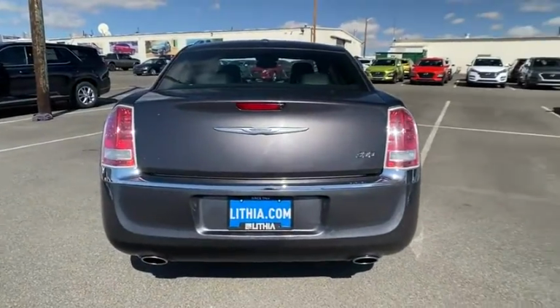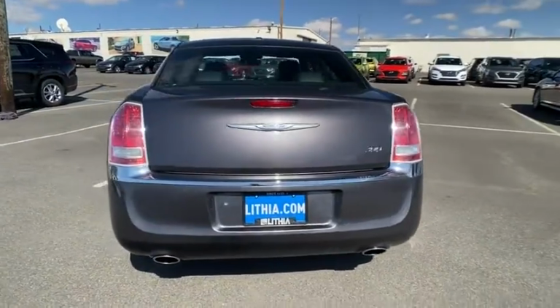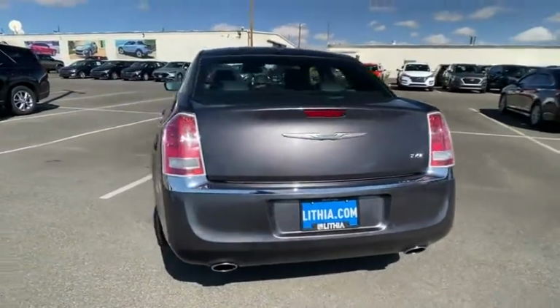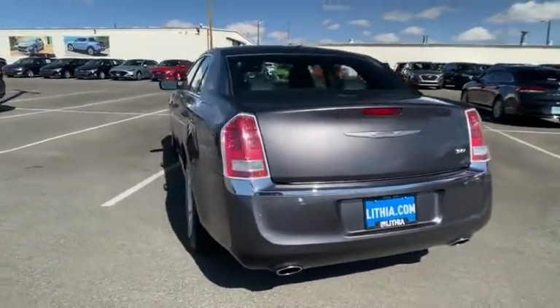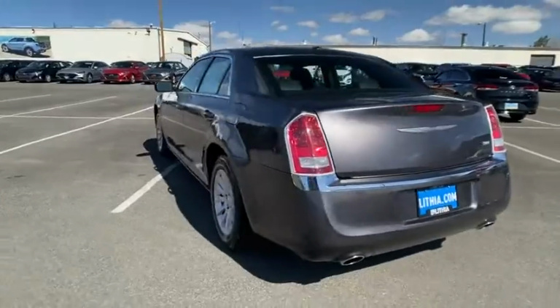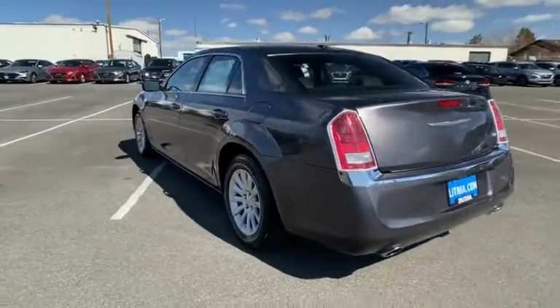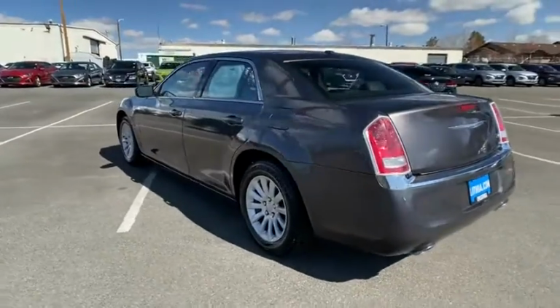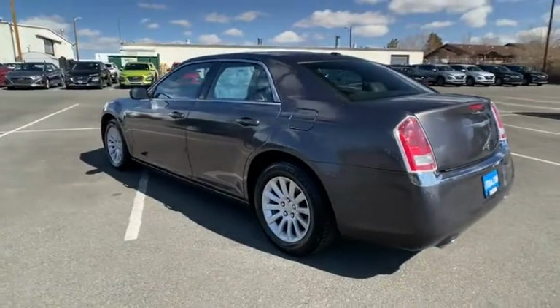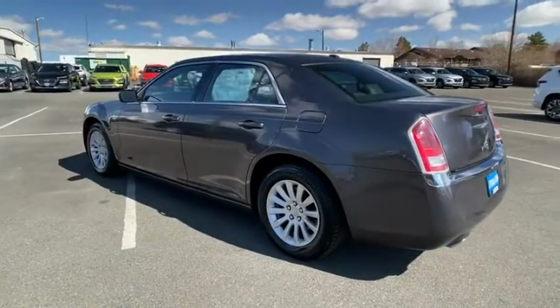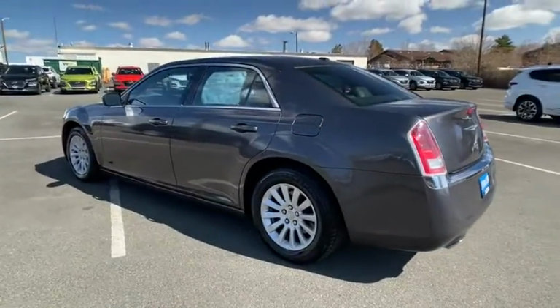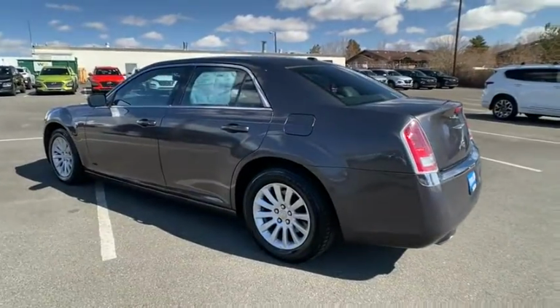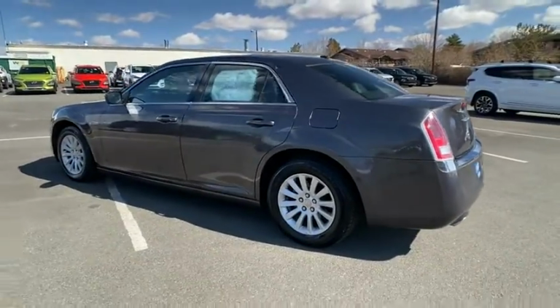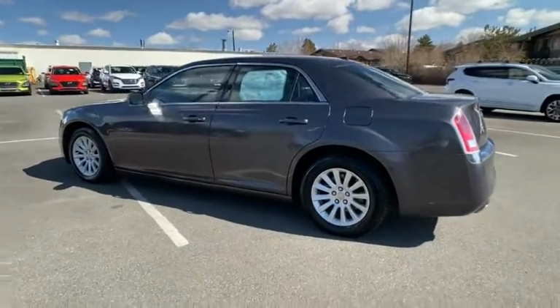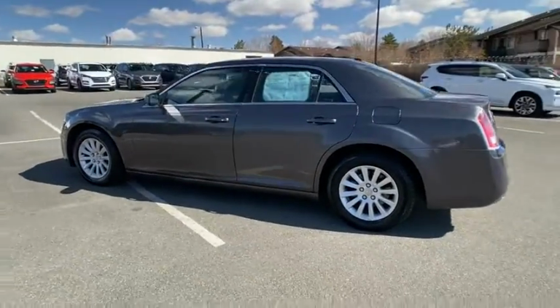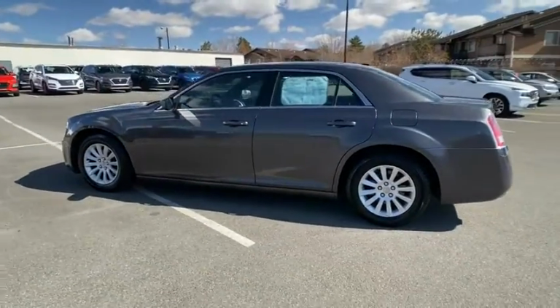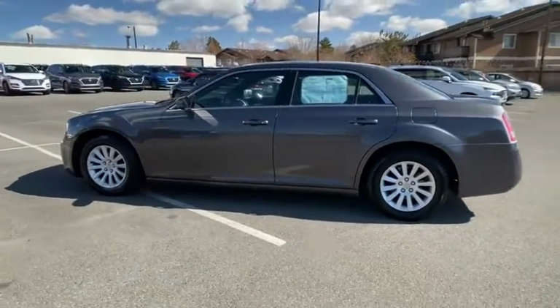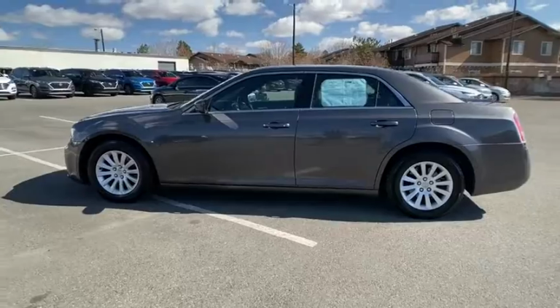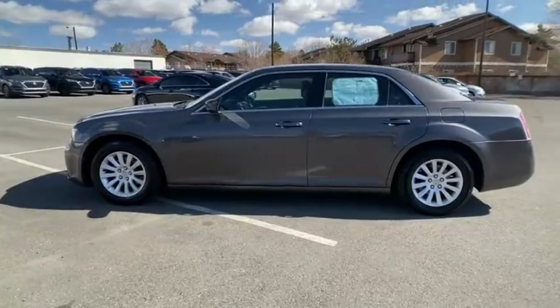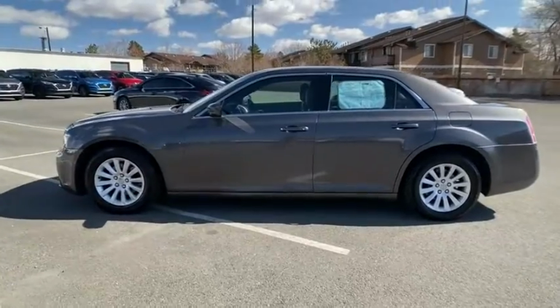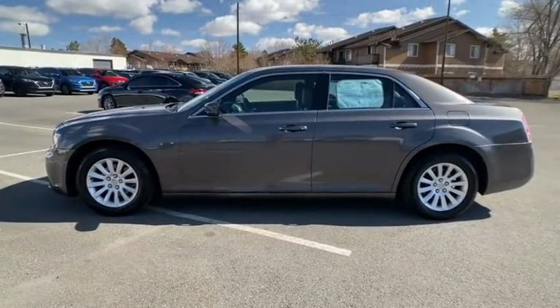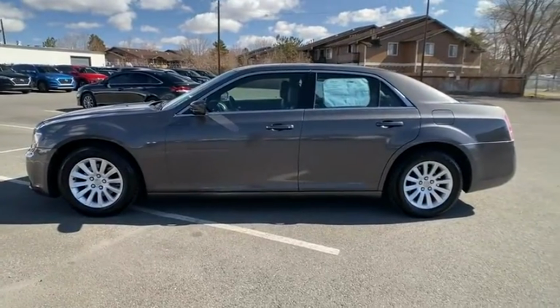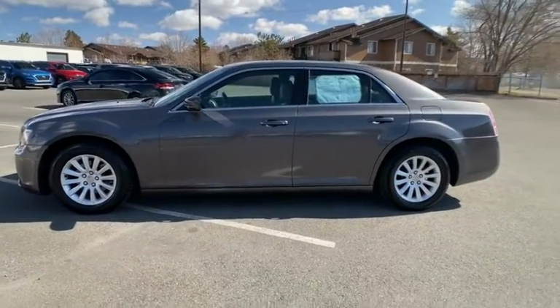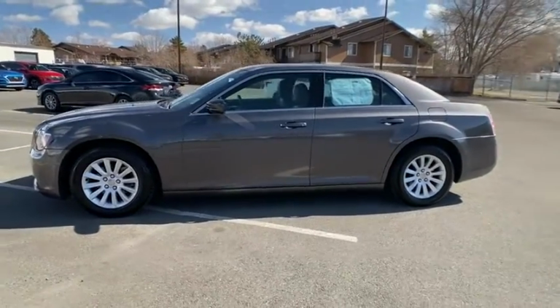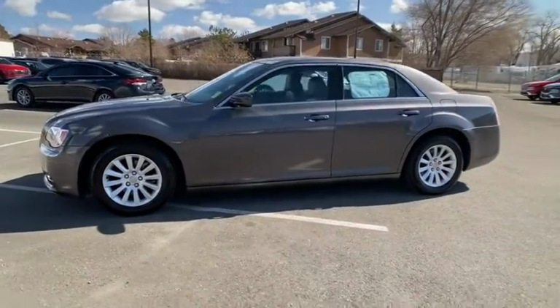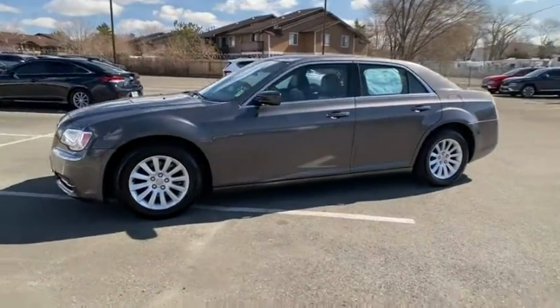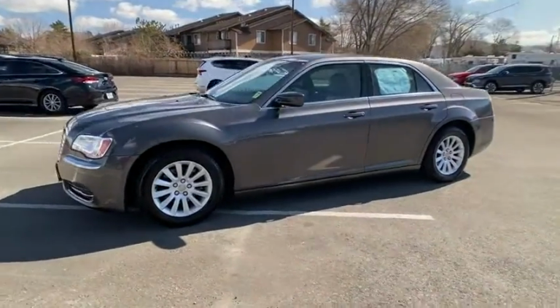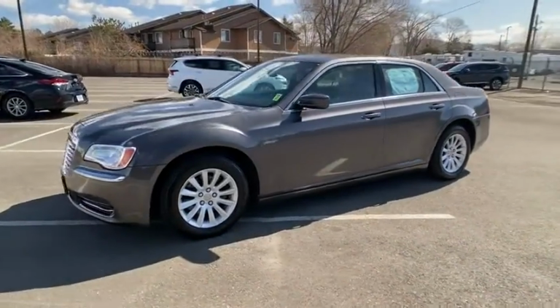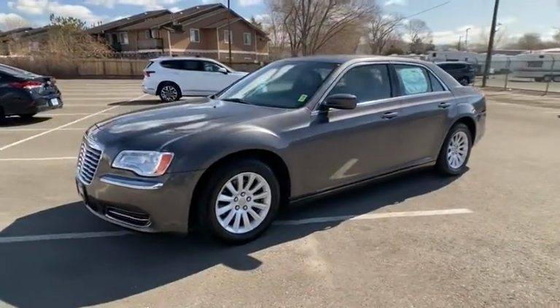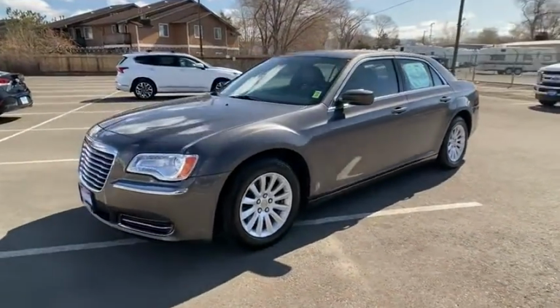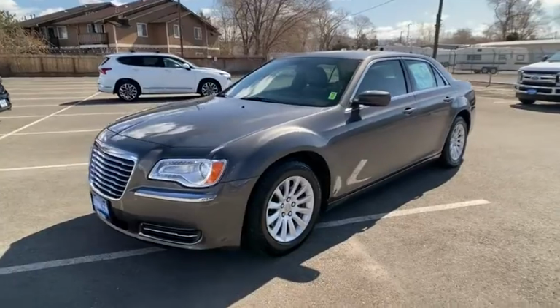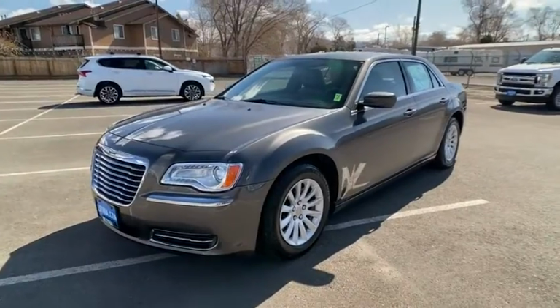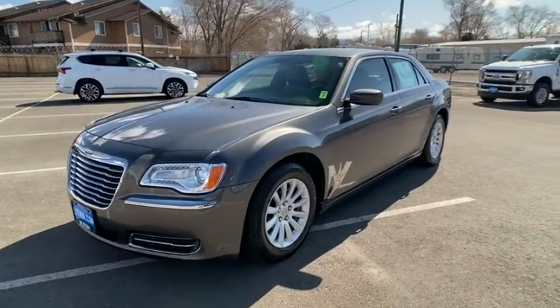This vehicle has less than 90,000 miles. Here are some of this vehicle's great options: keyless entry, leather-wrapped steering wheel, Bluetooth, power steering, adjustable steering wheel, driver lumbar, ABS four-wheel.